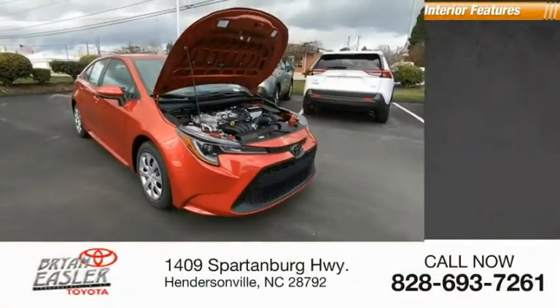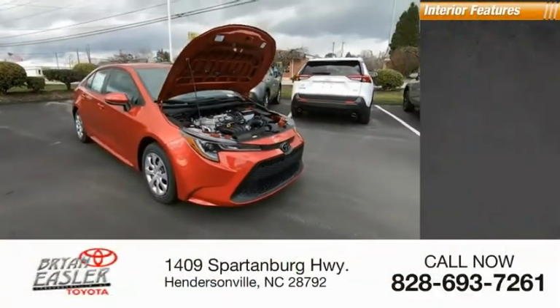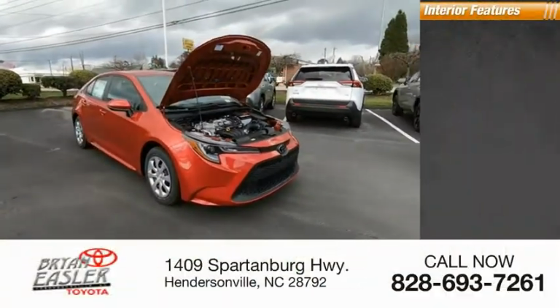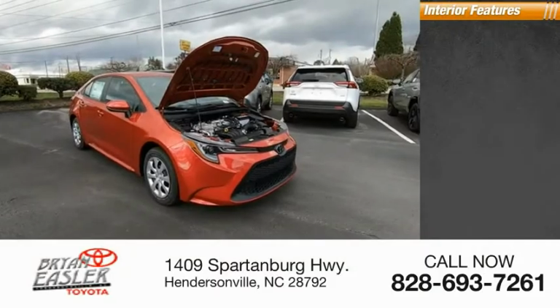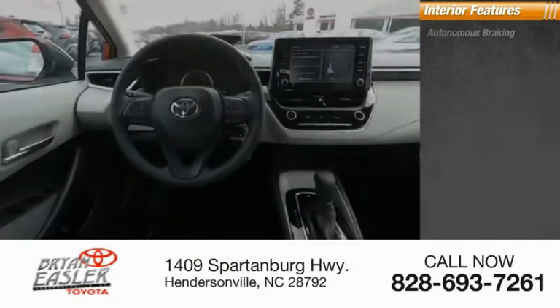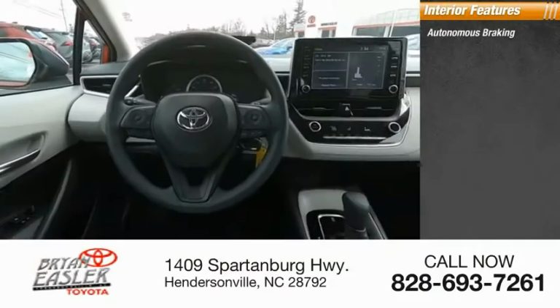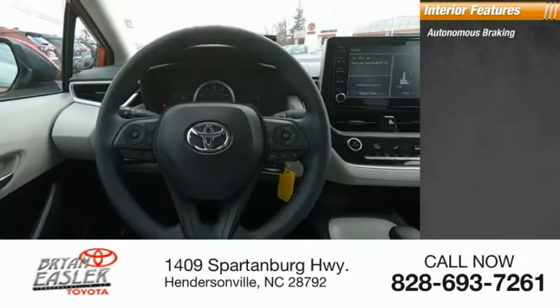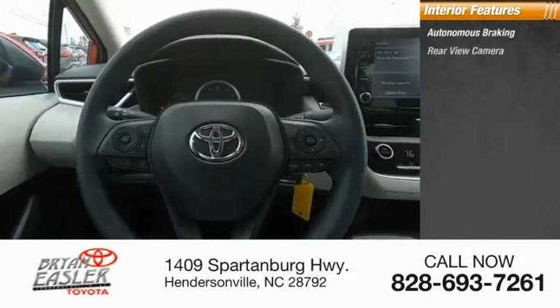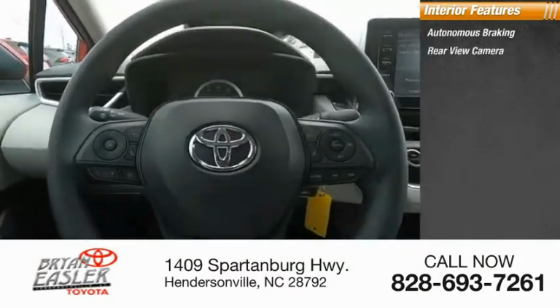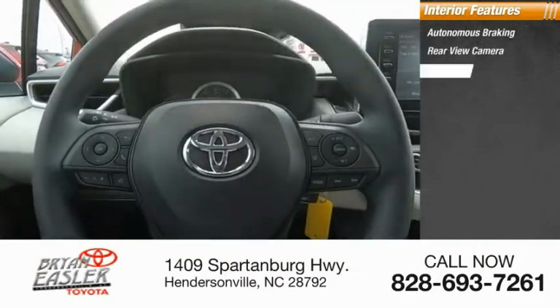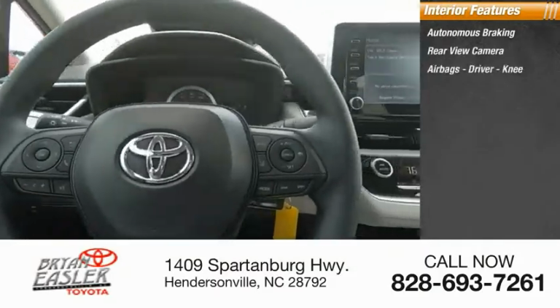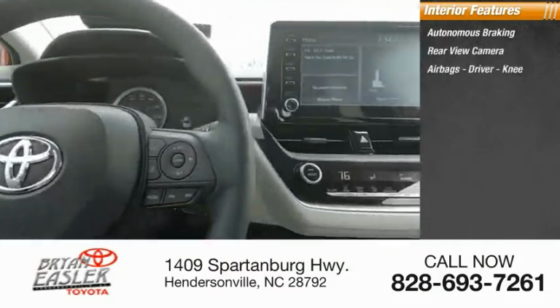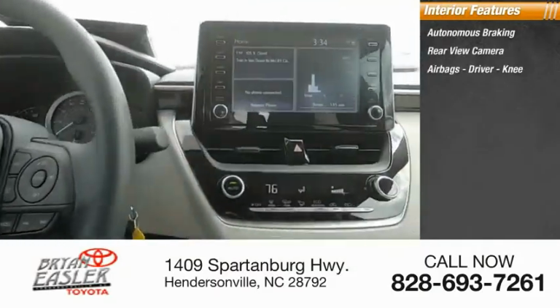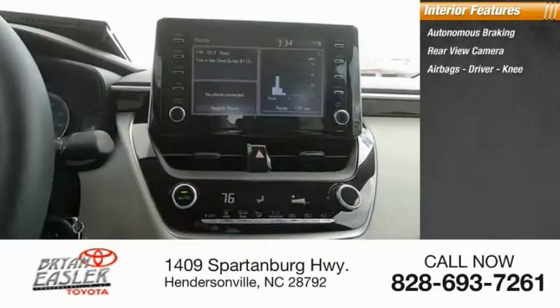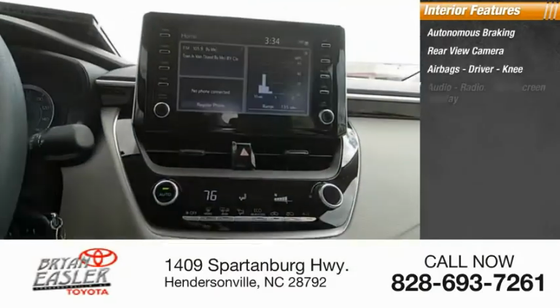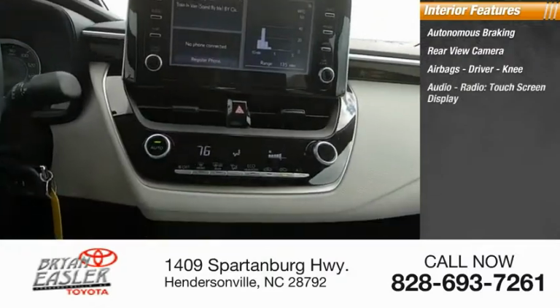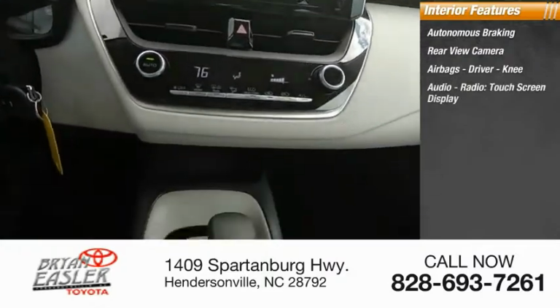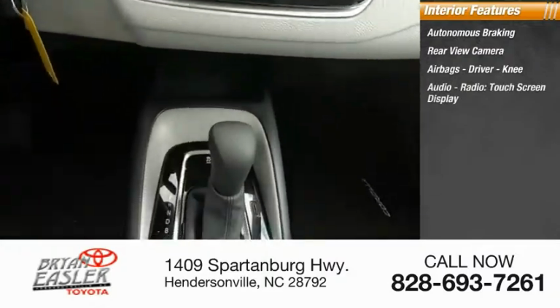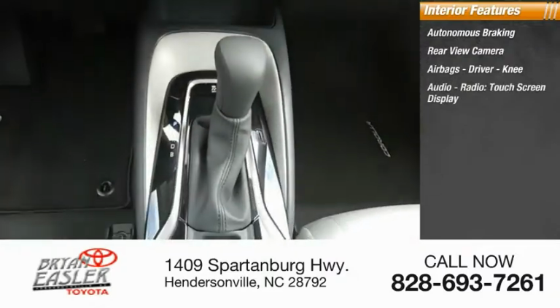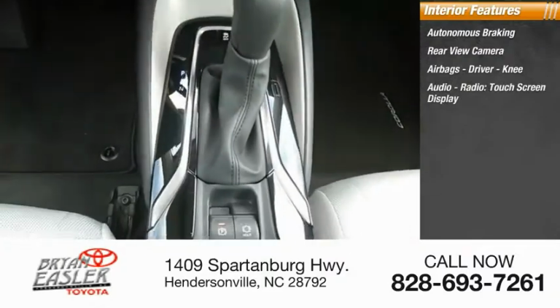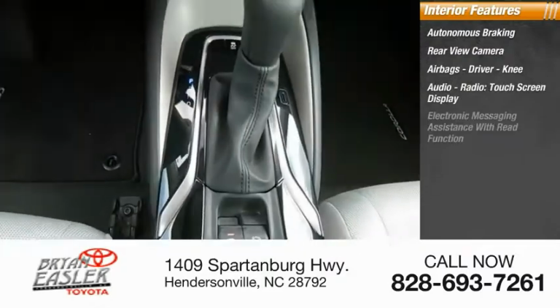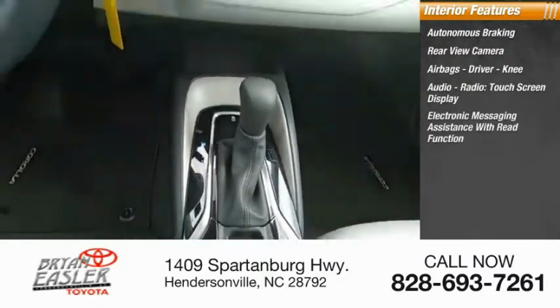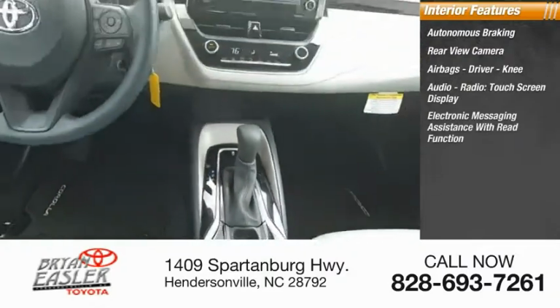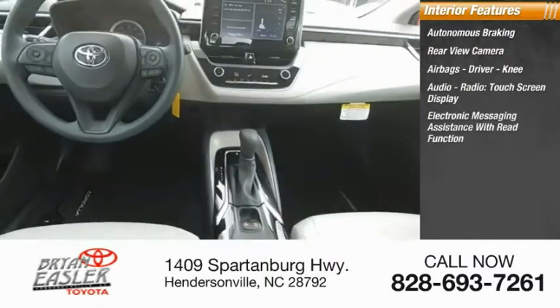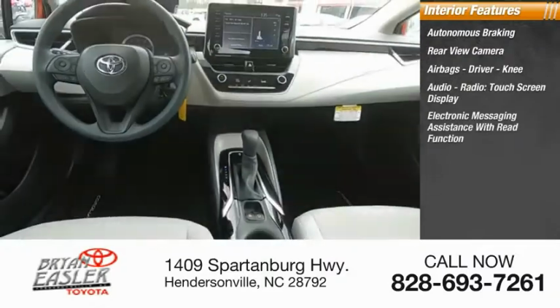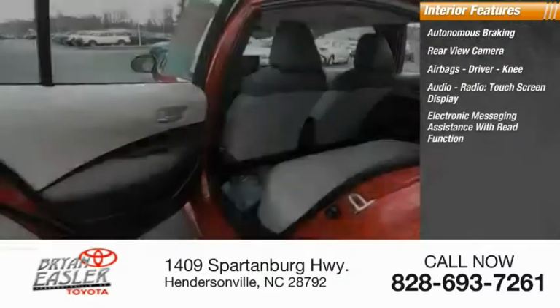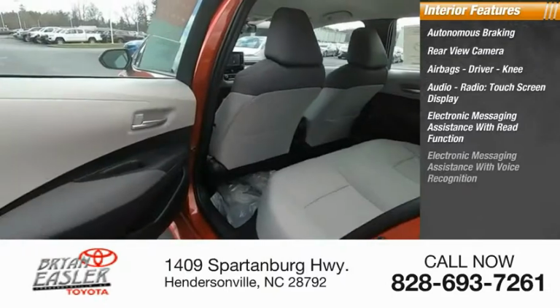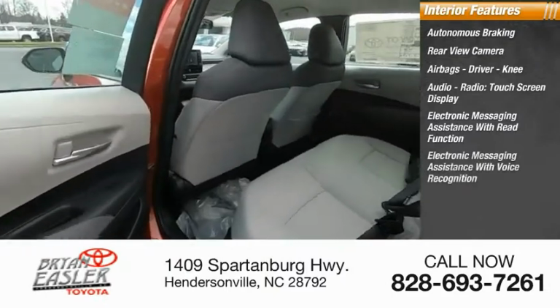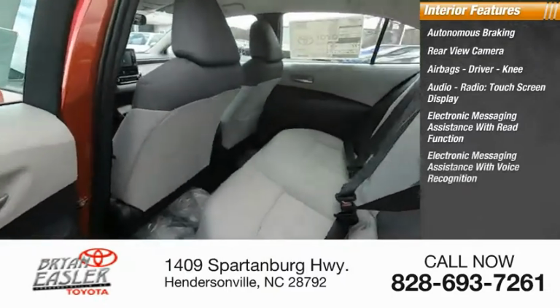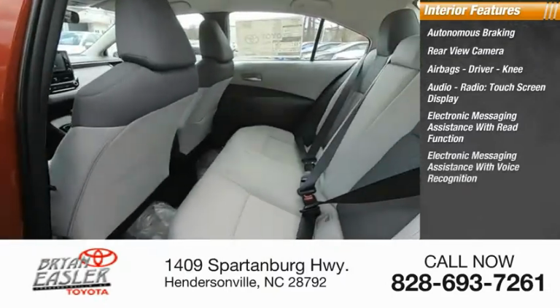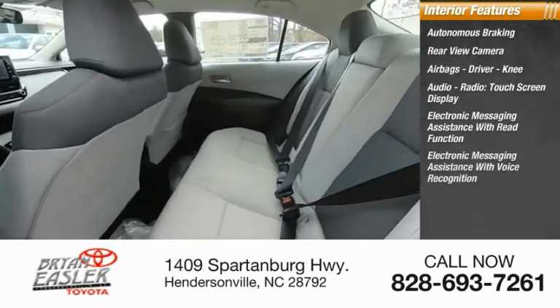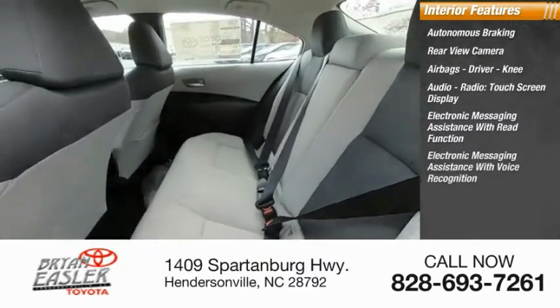Inside you'll find autonomous braking, rear view camera, airbags — driver and knee — audio radio, touchscreen display, electronic messaging assistance with read function, and electronic messaging assistance with voice recognition.